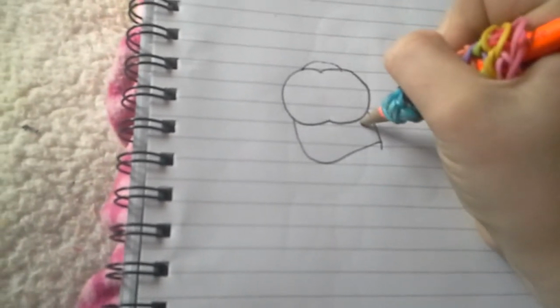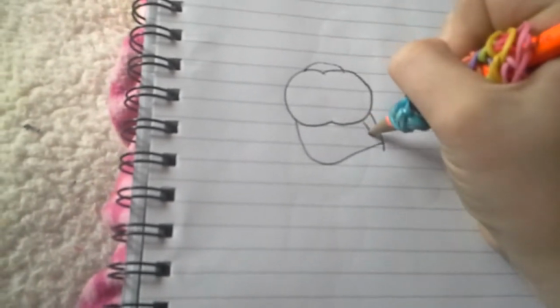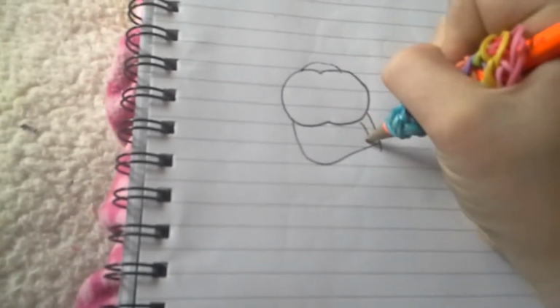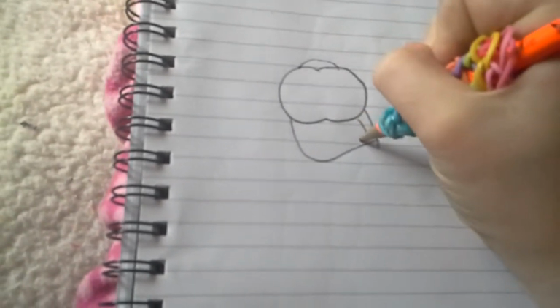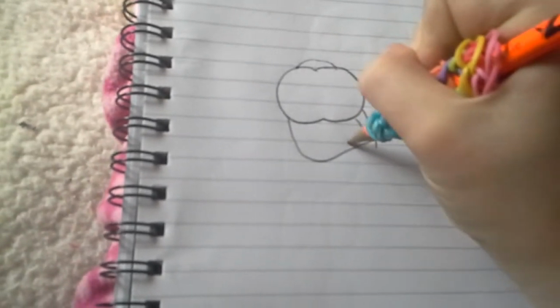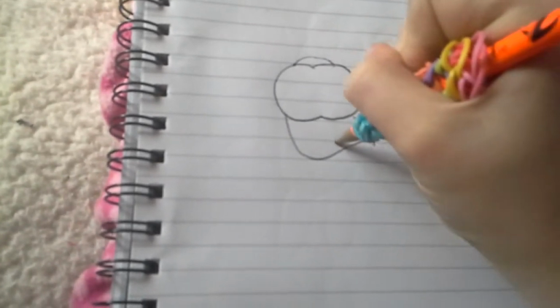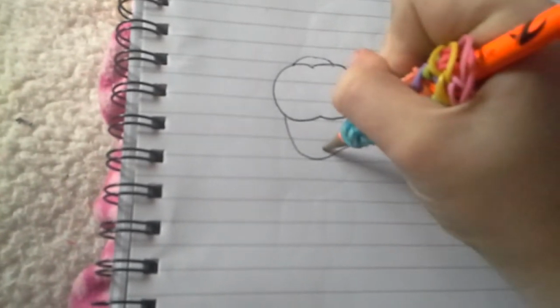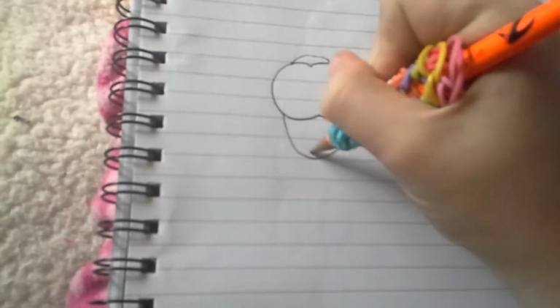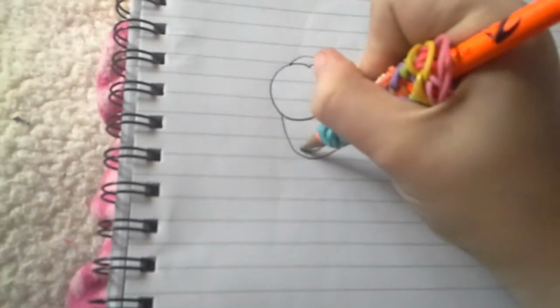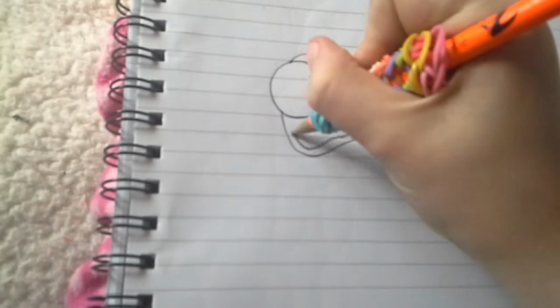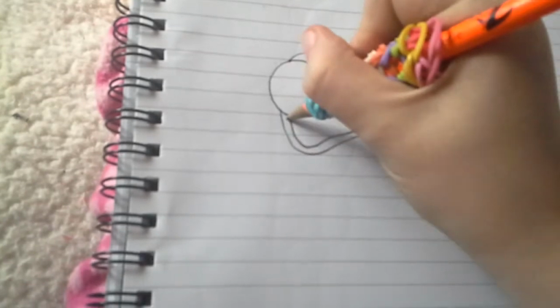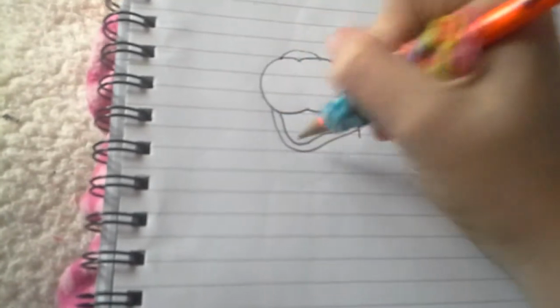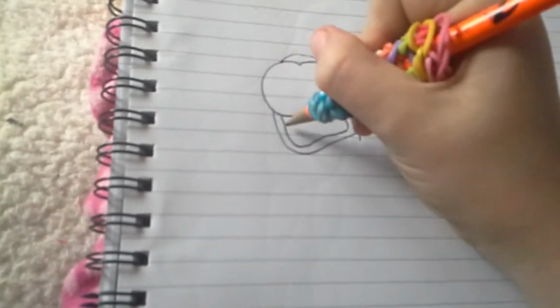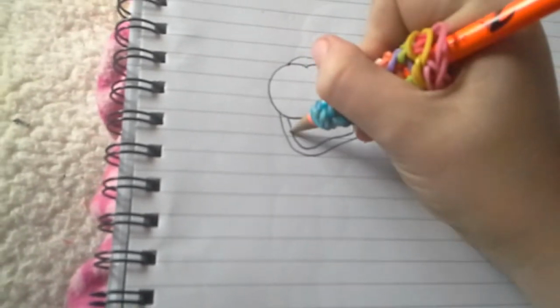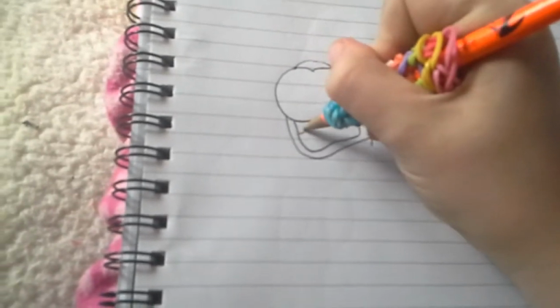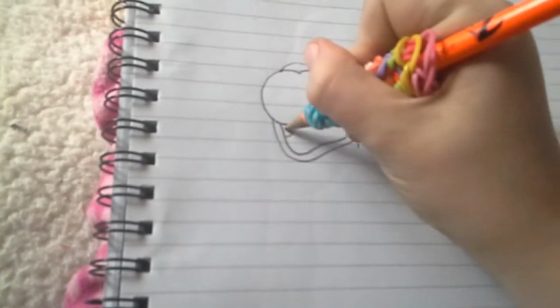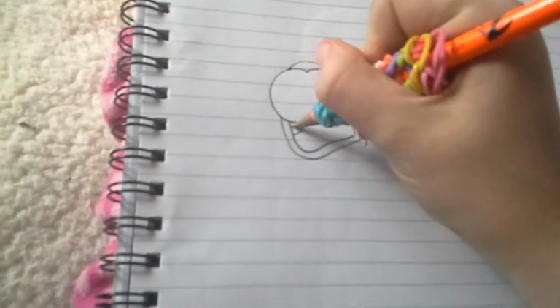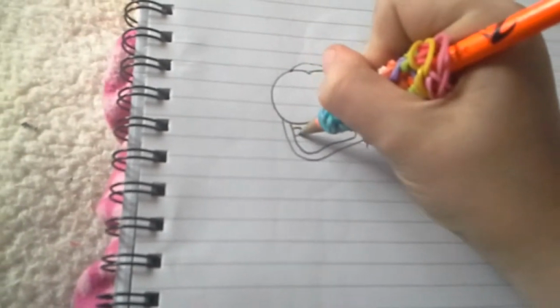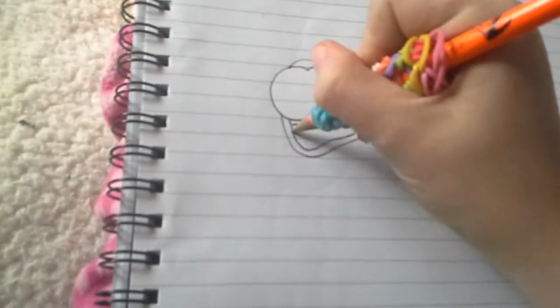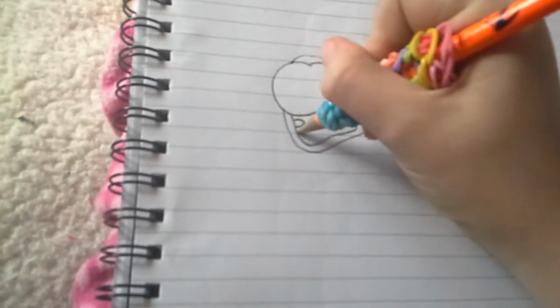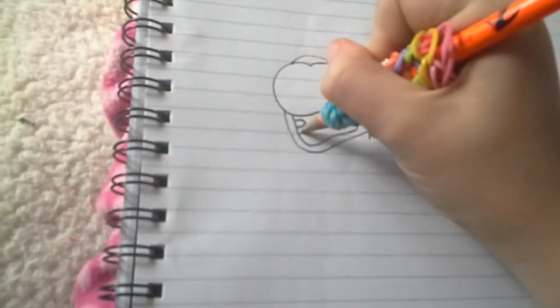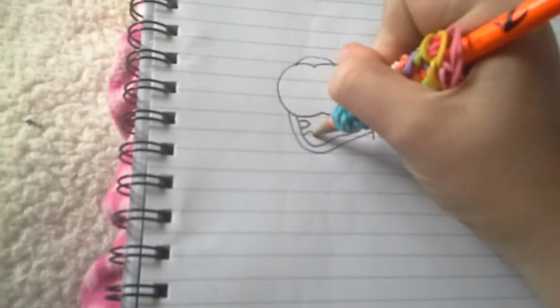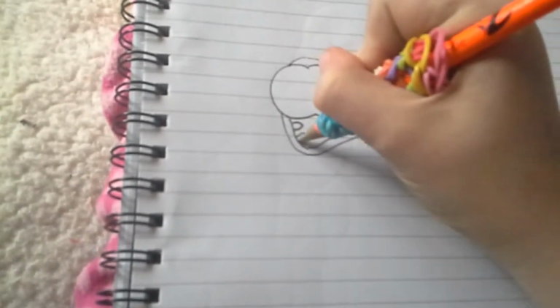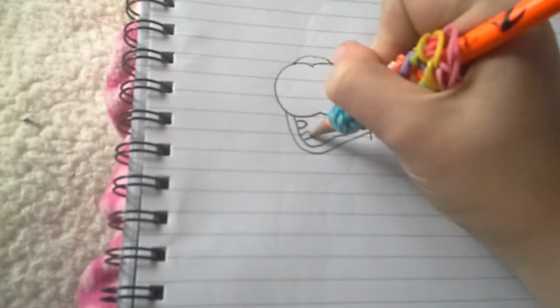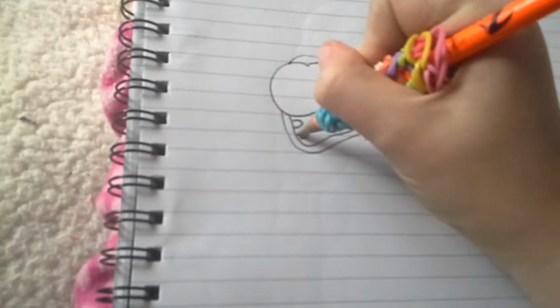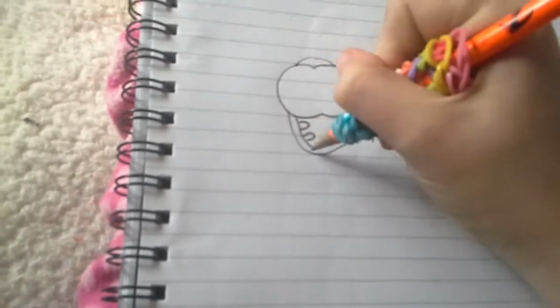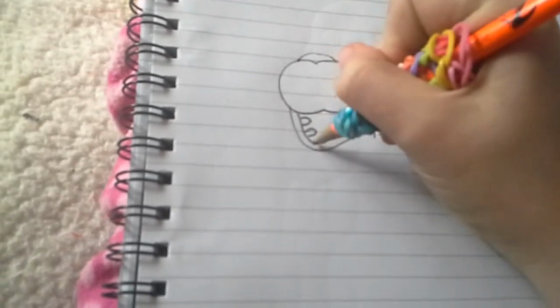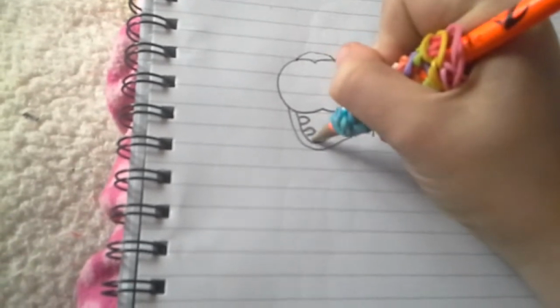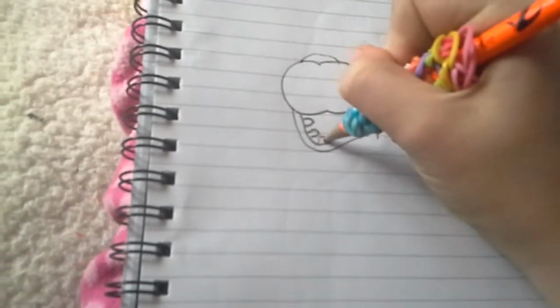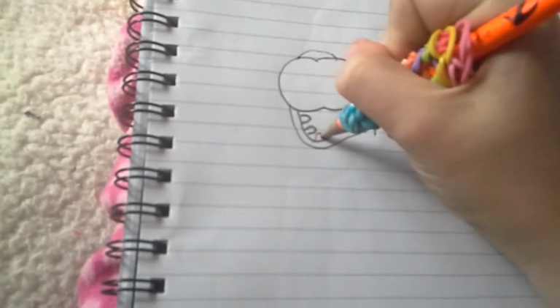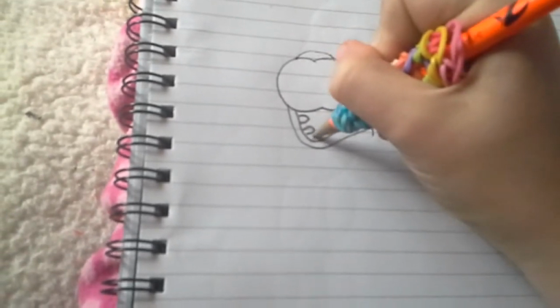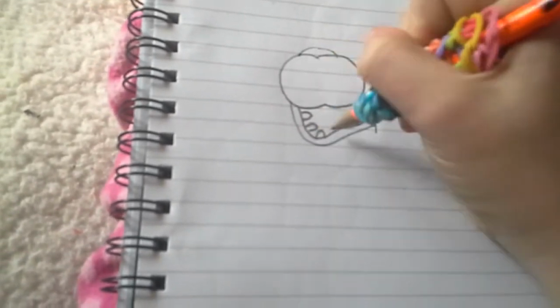I'm going to make another smile on the inside. And so, you're going to do his teeth like this. That's how I like to do his teeth.